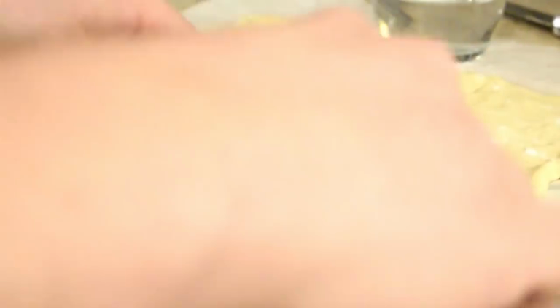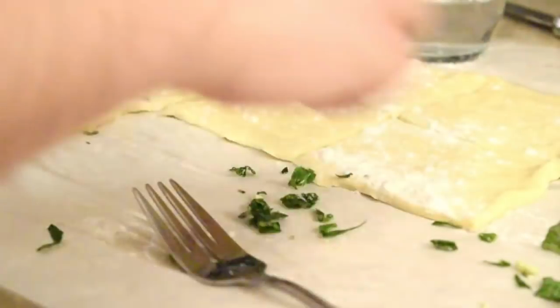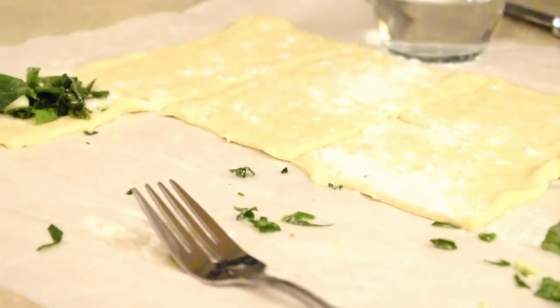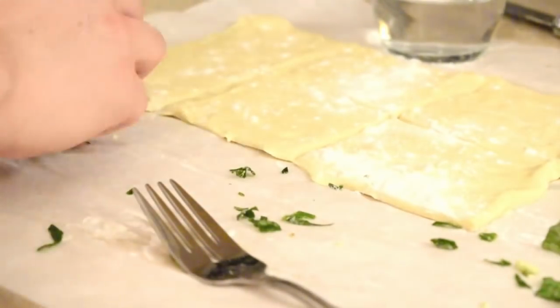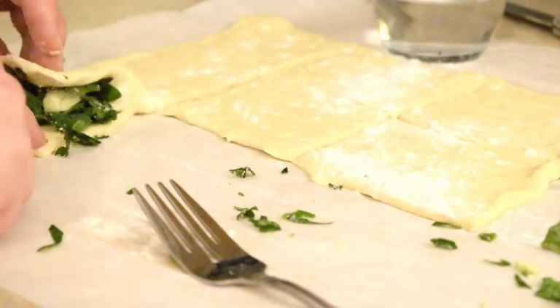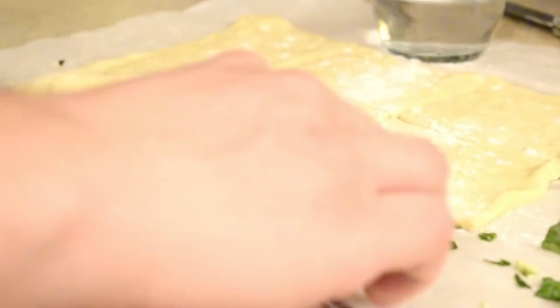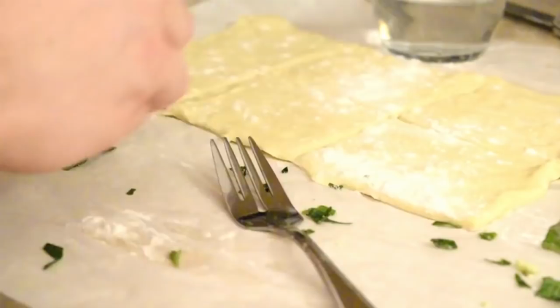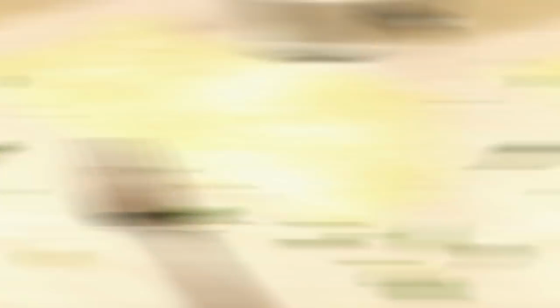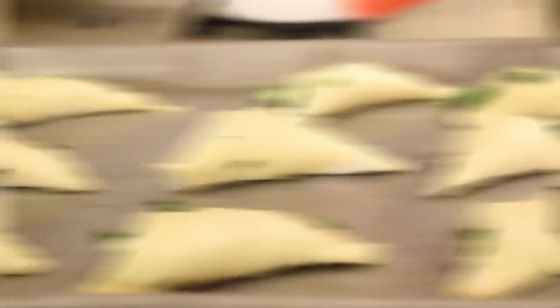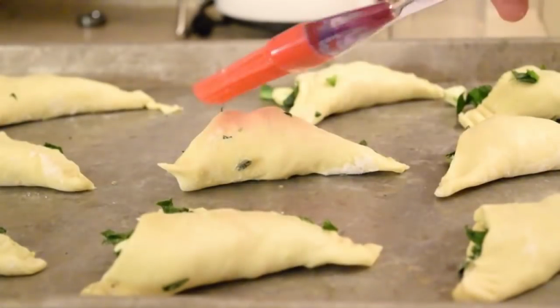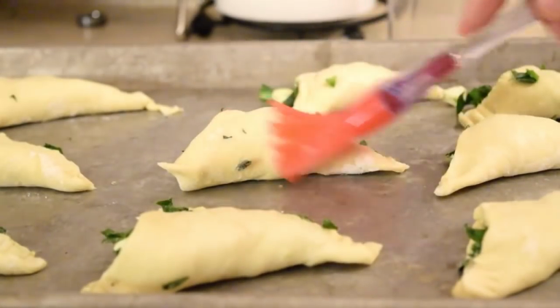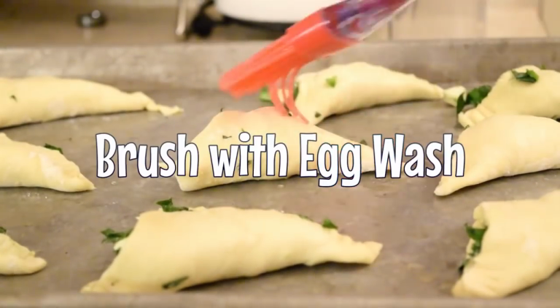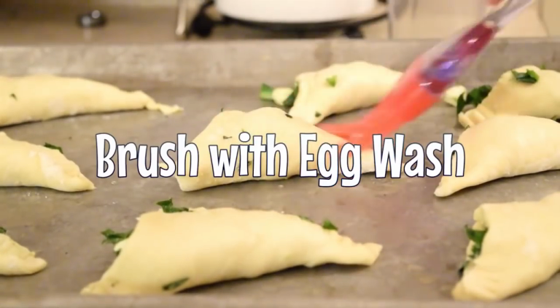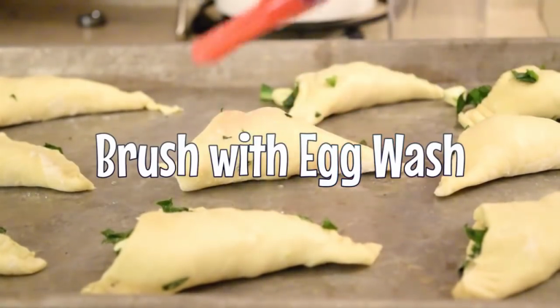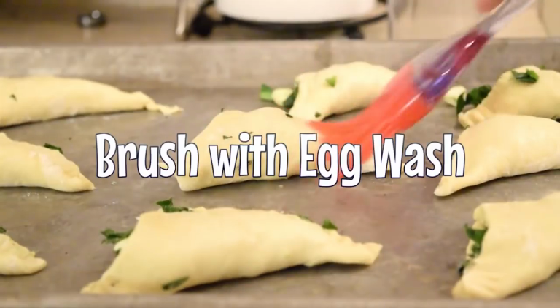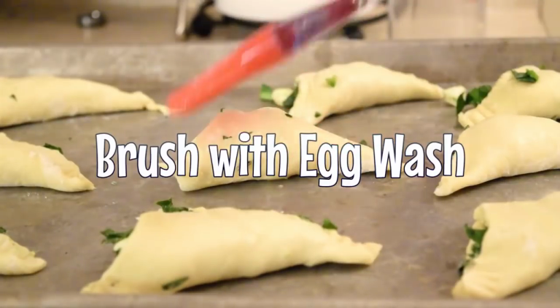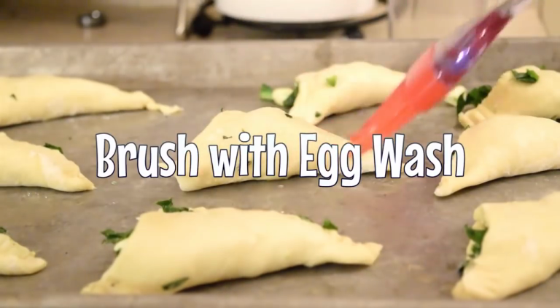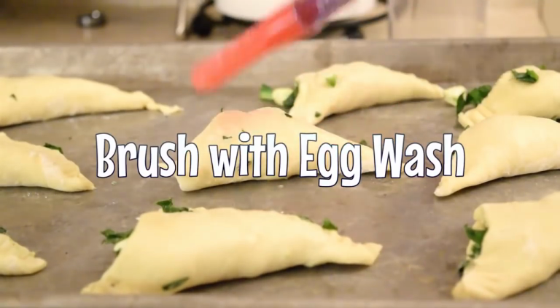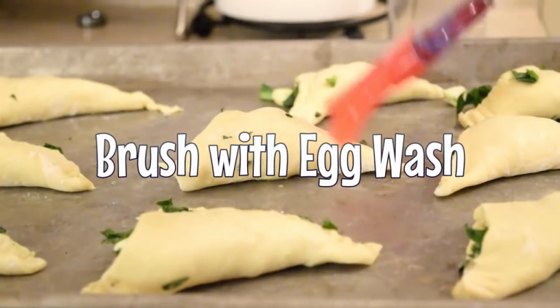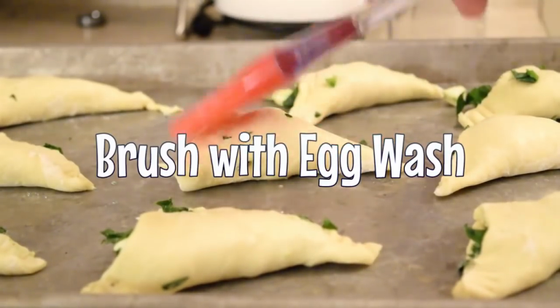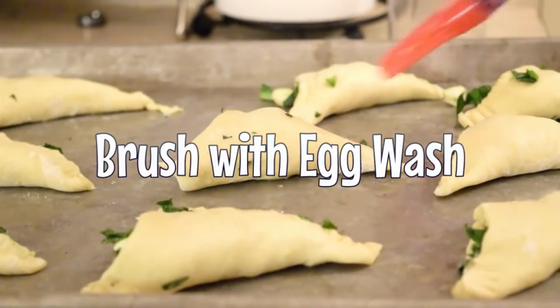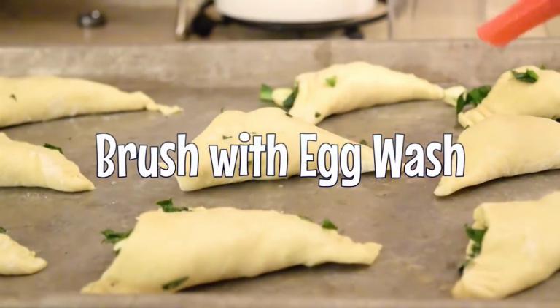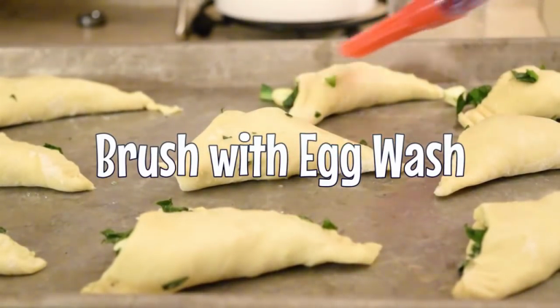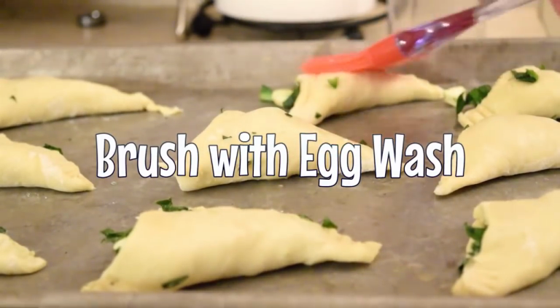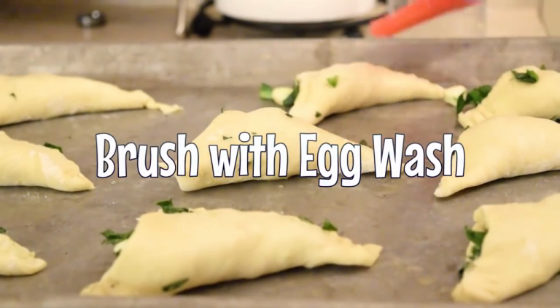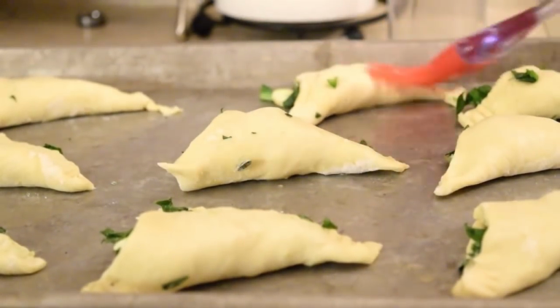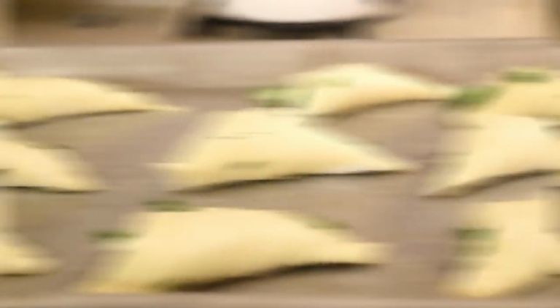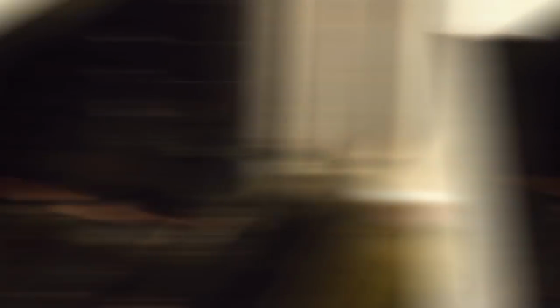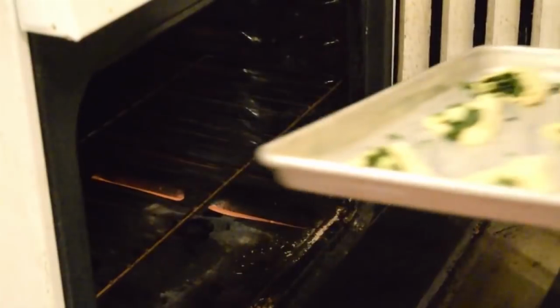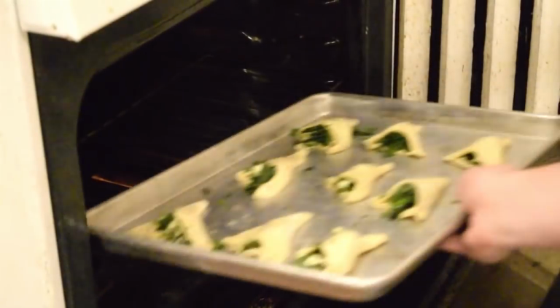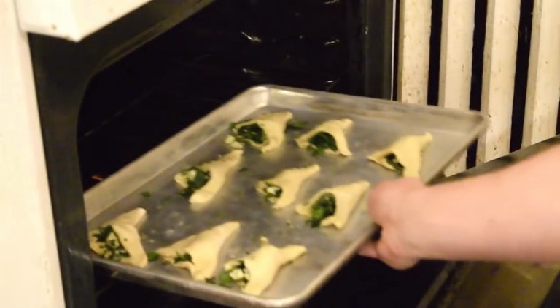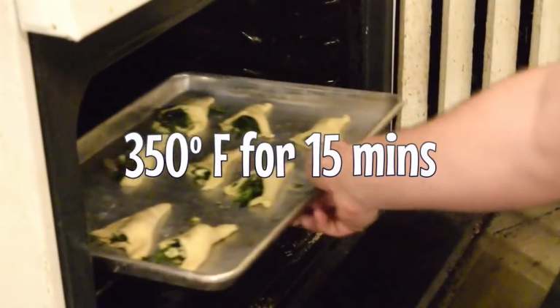It ain't all that difficult — I'm pretty sure you can handle it. Then you're gonna brush it with egg wash. This egg wash is made out of eggs and butter. It's not really all that difficult.